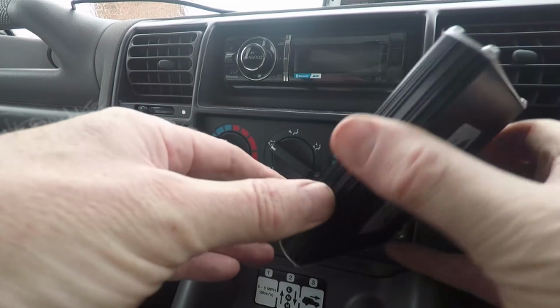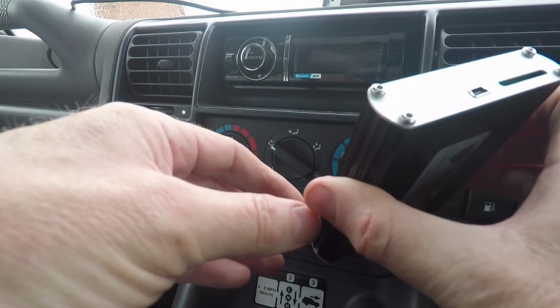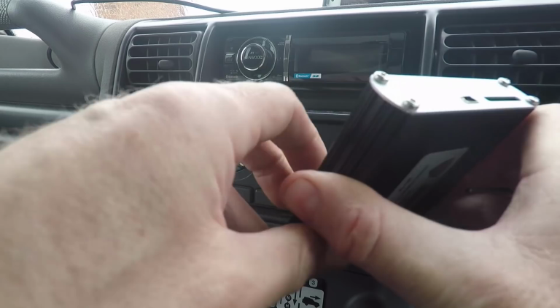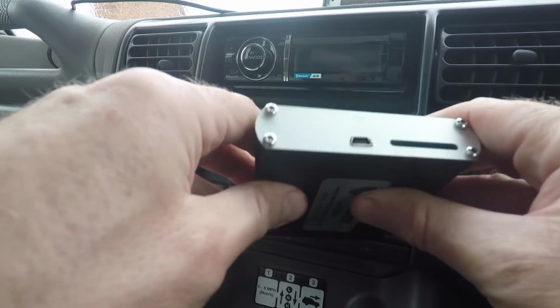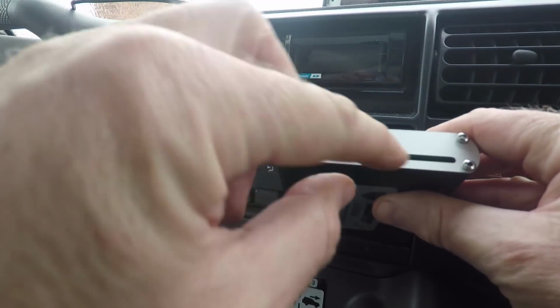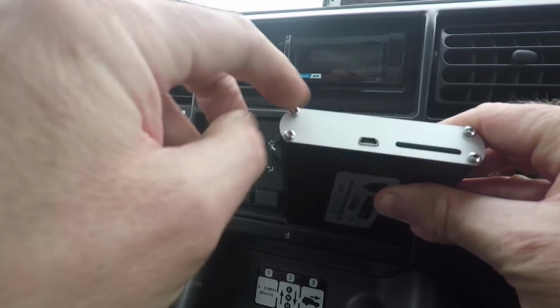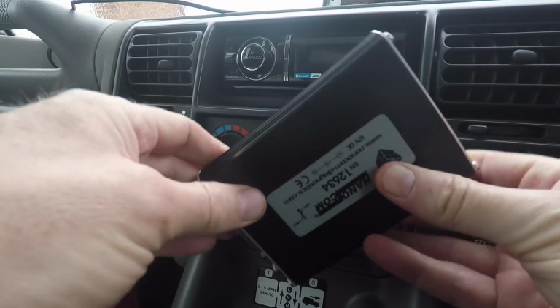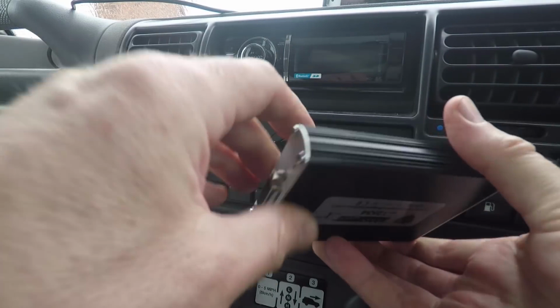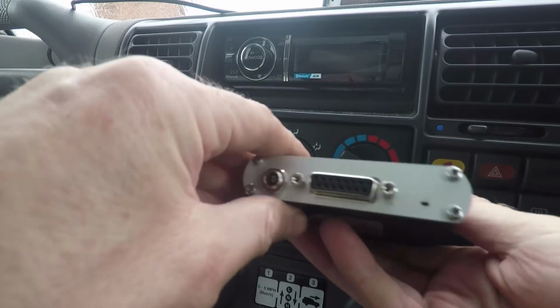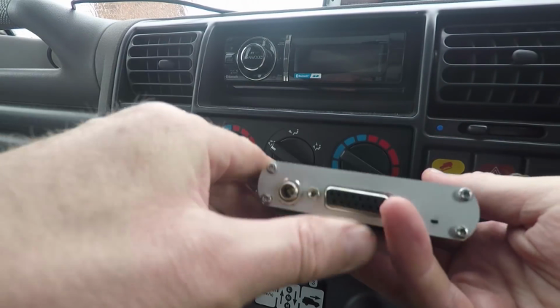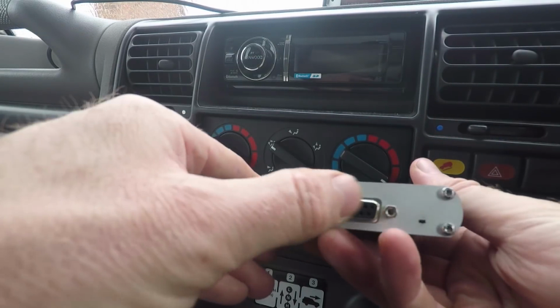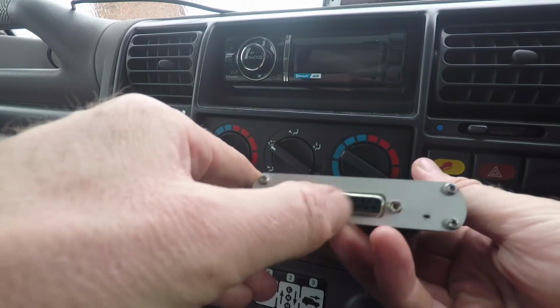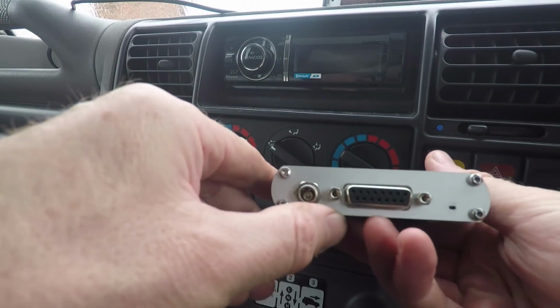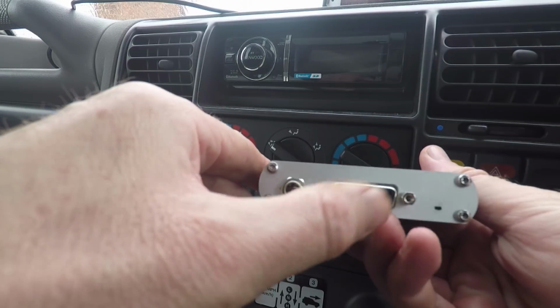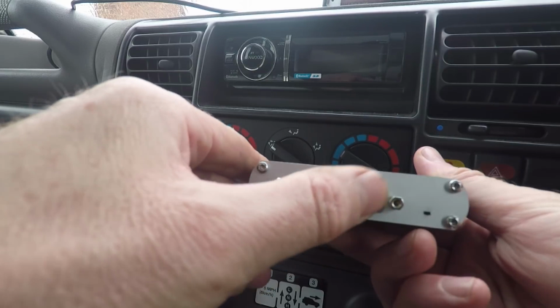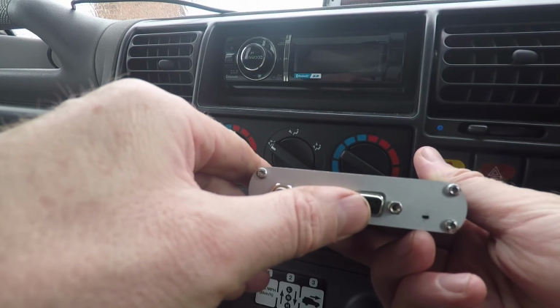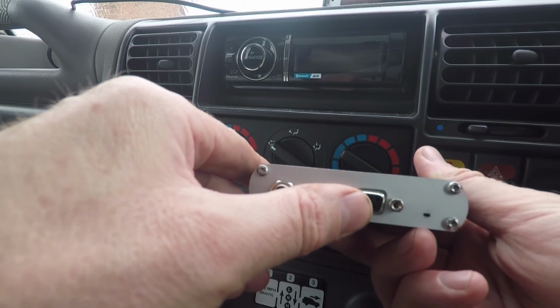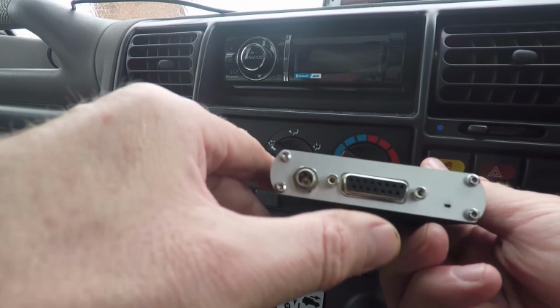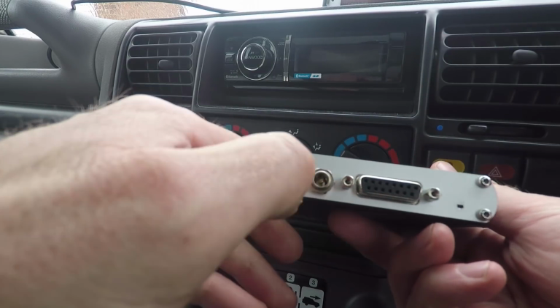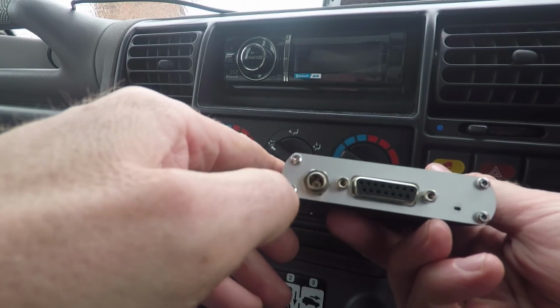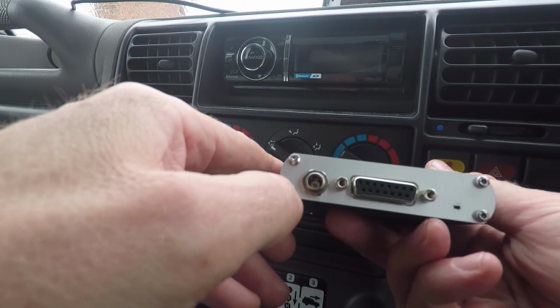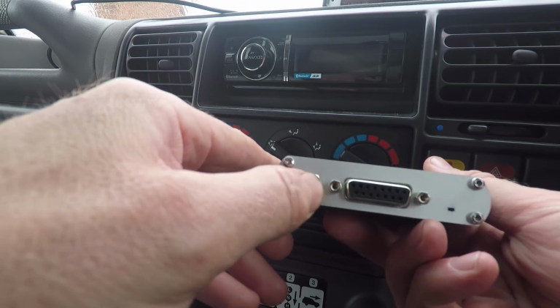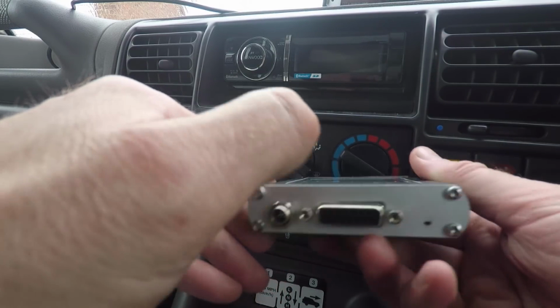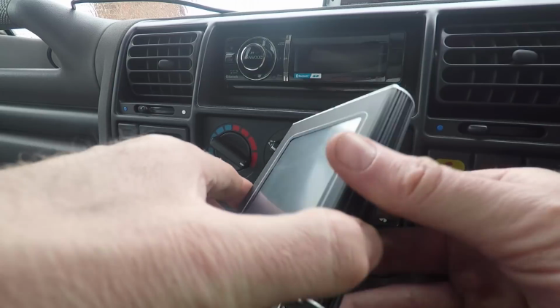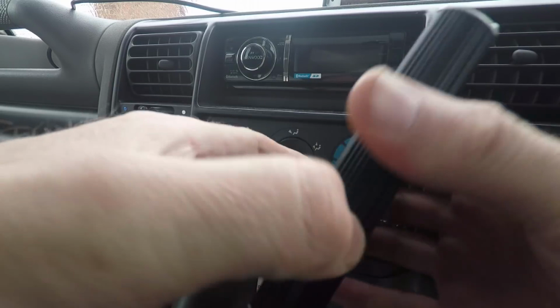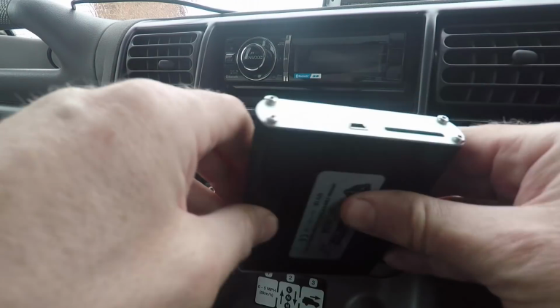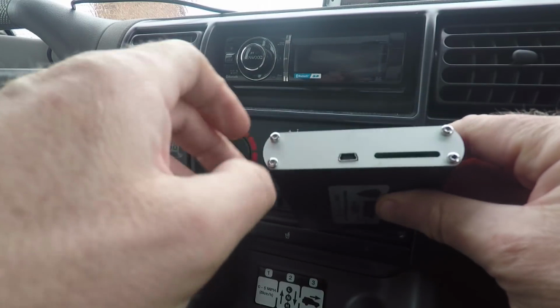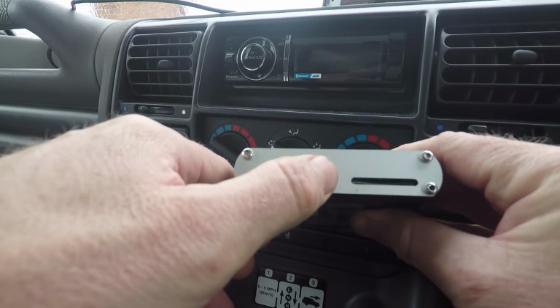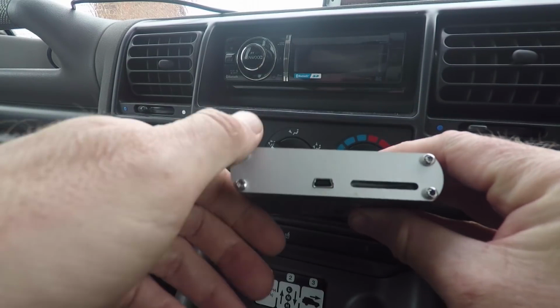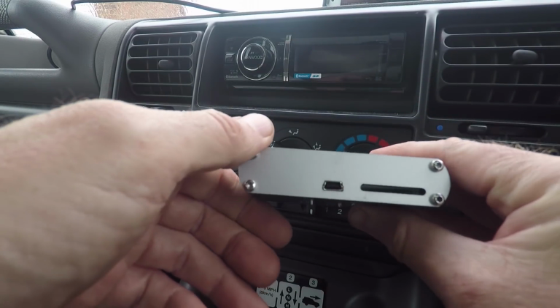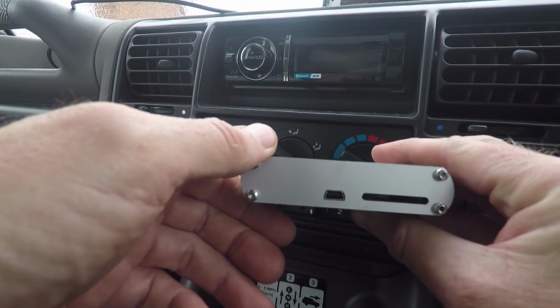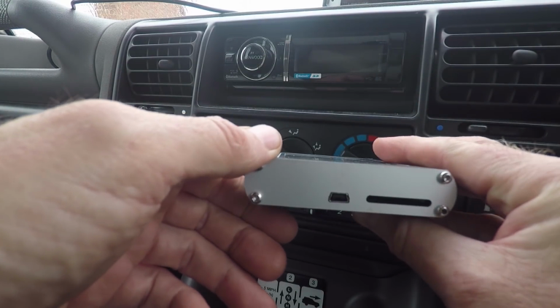It's a nice sturdy box. You've got three ways to power it: one is by plugging it in with the OBD port into the vehicle itself, another is a power socket, and a third way is USB plugging into your computer.